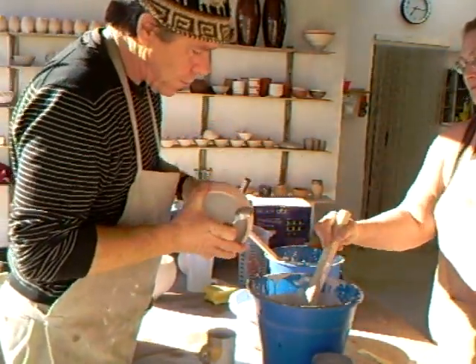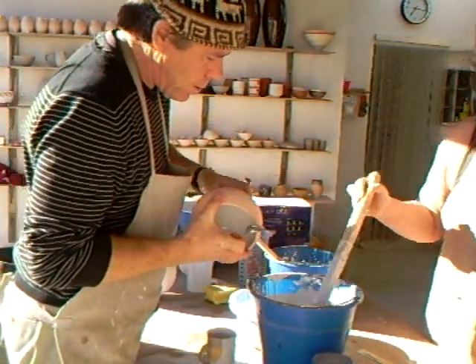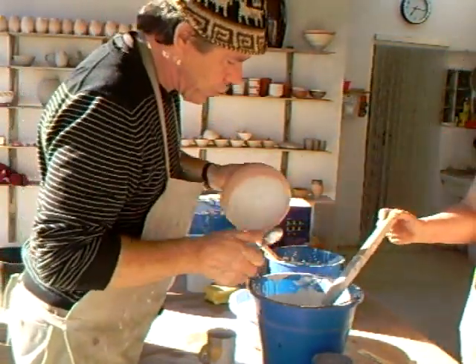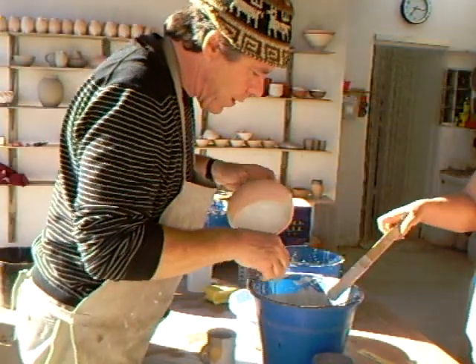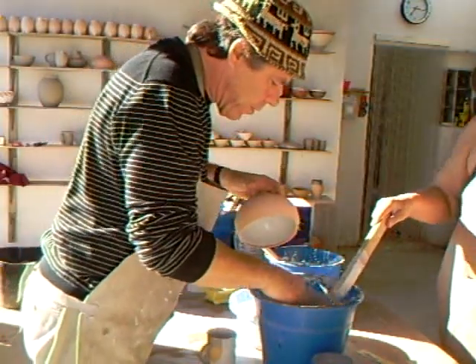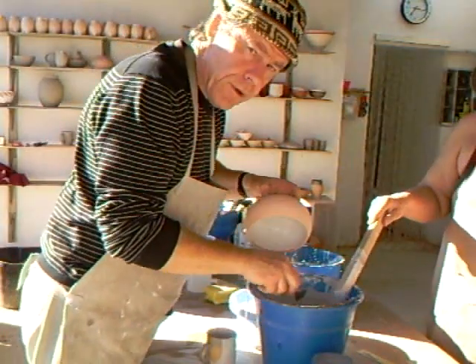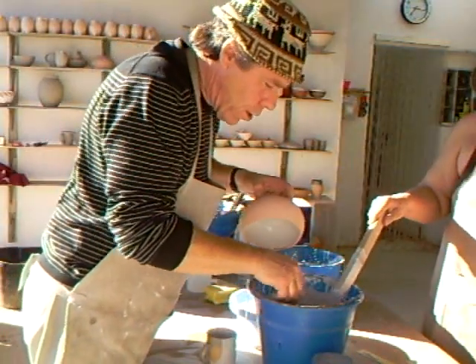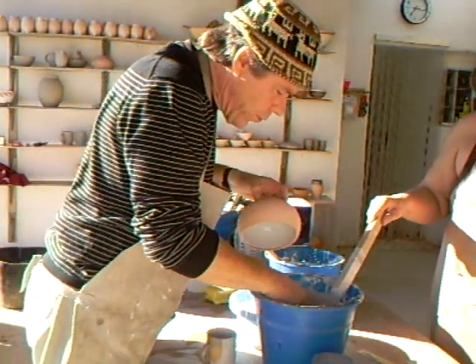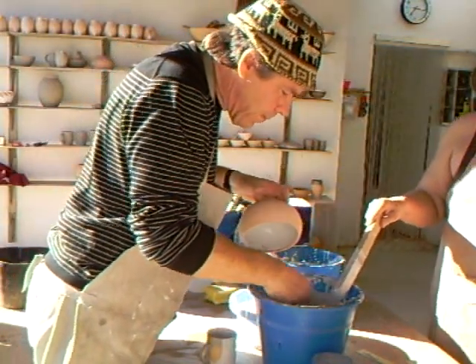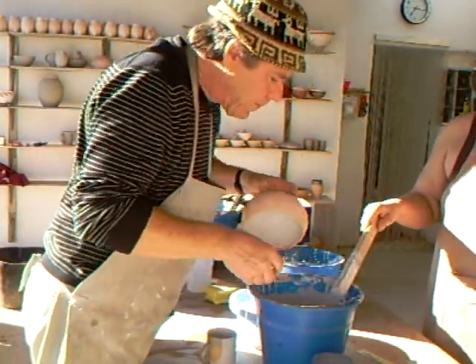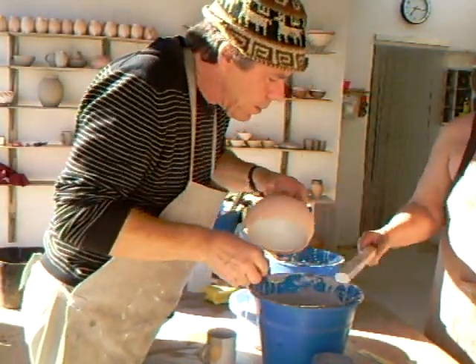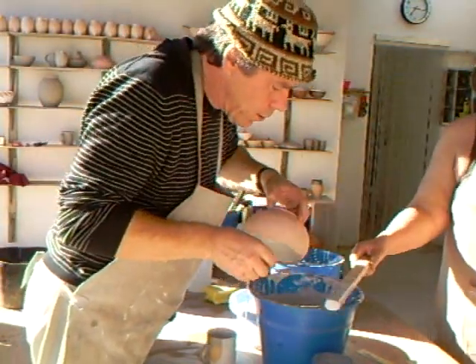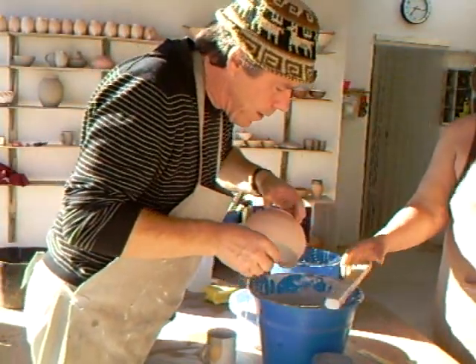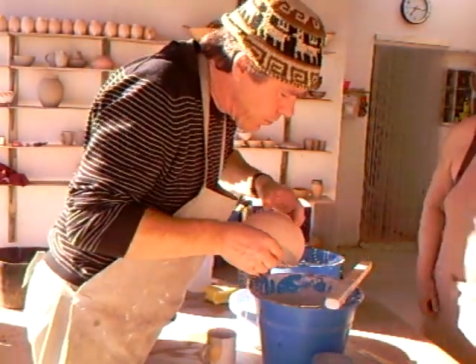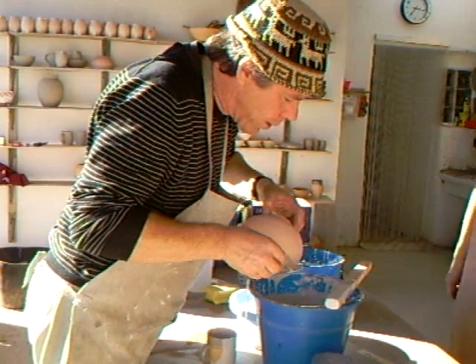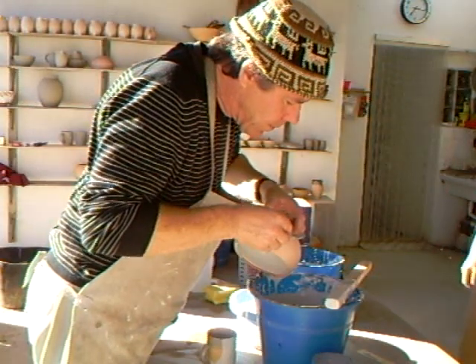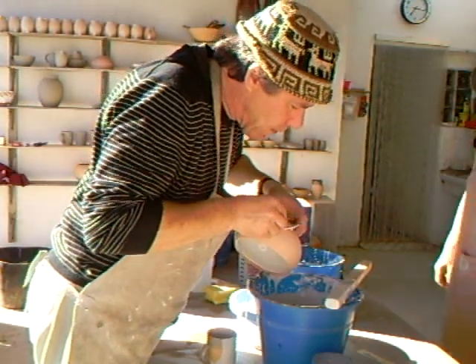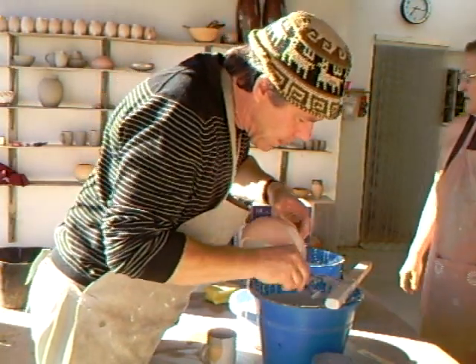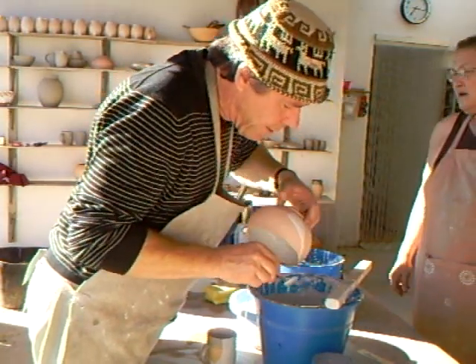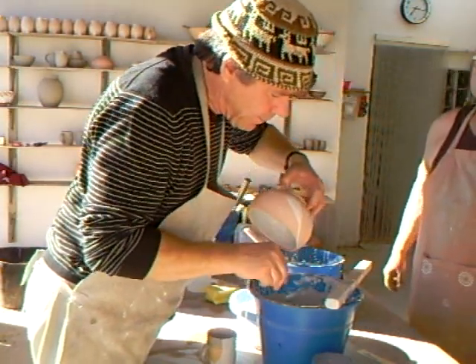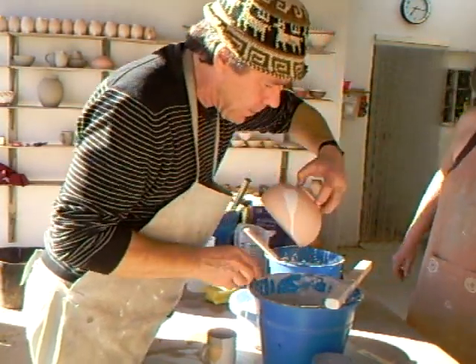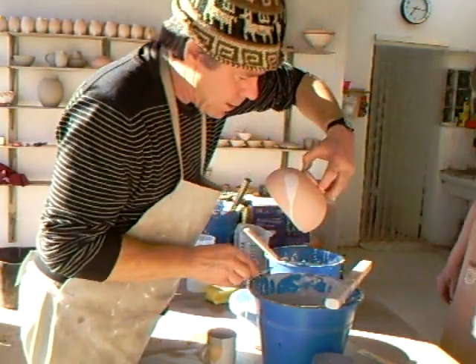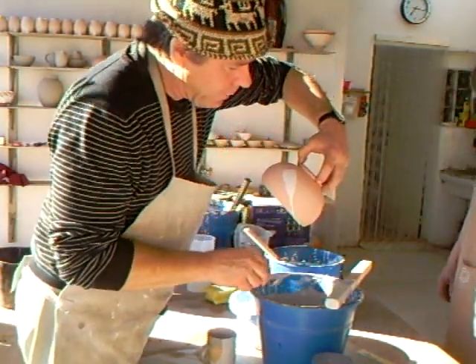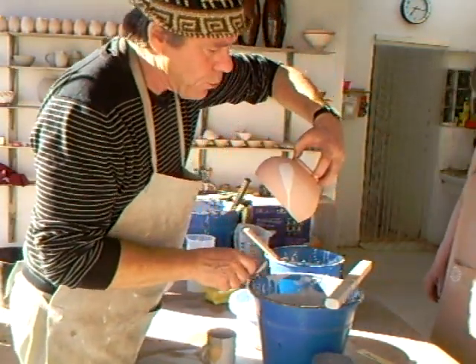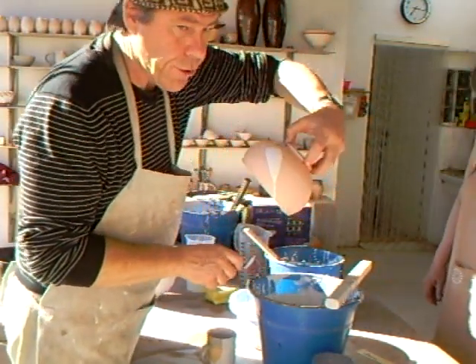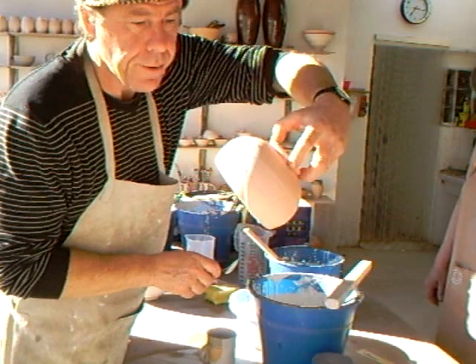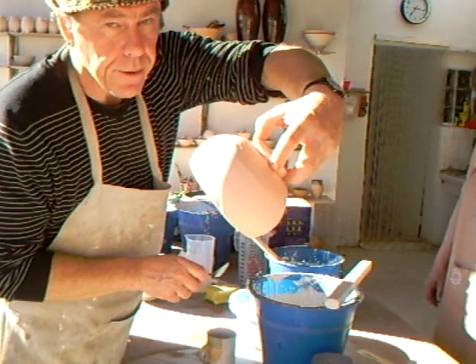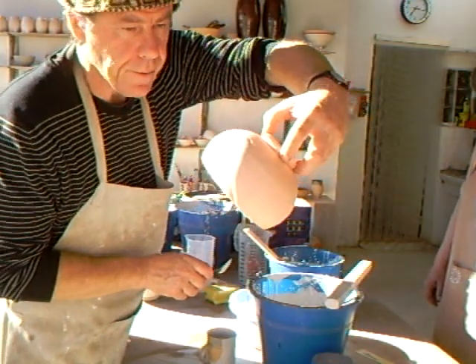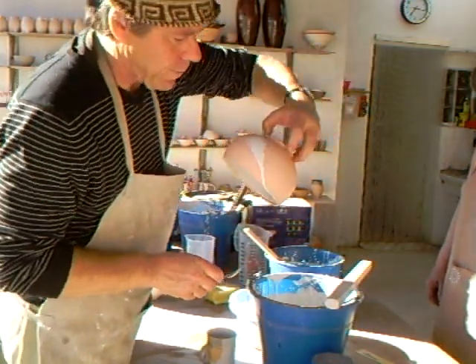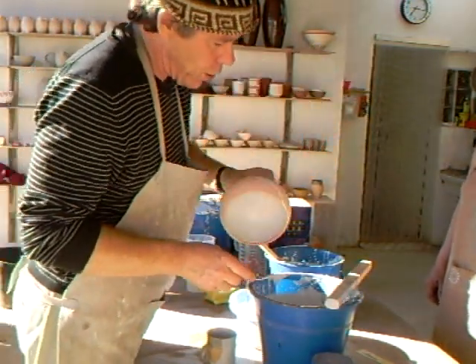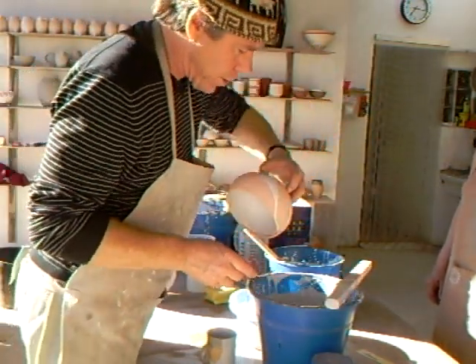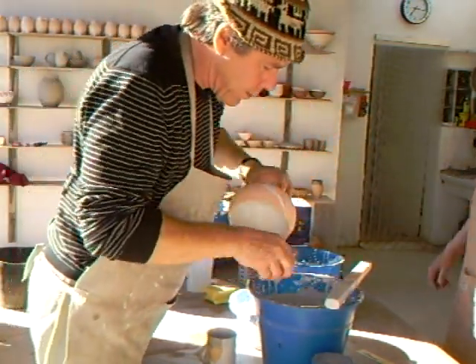So, in order to do that, we're just going to hold the pot like that, and I'm going to pour it like that — give that a poured effect. If you hold the pot at an angle, you see.